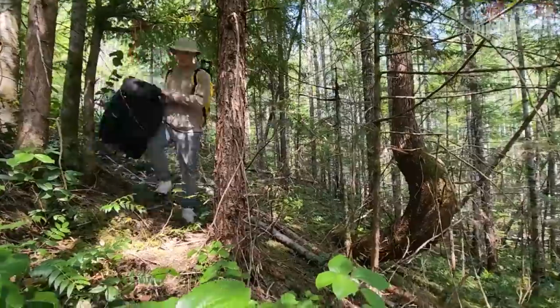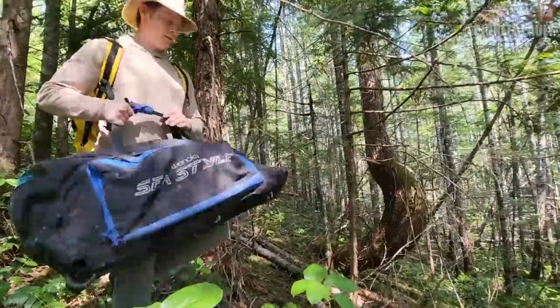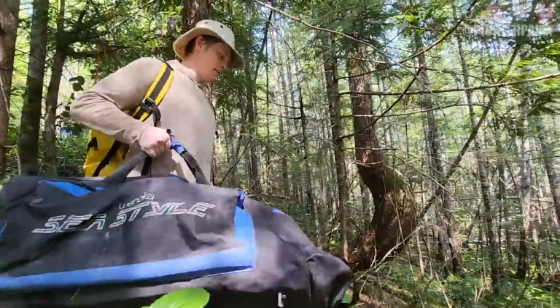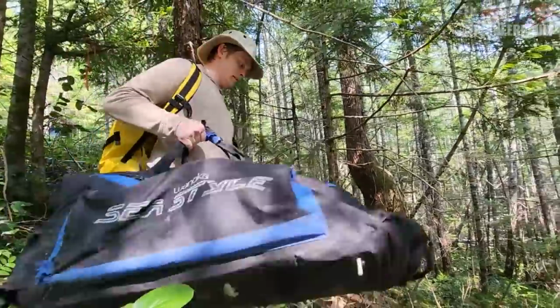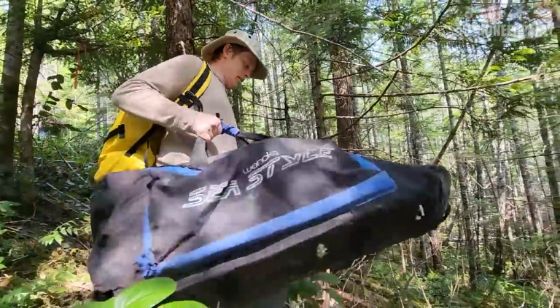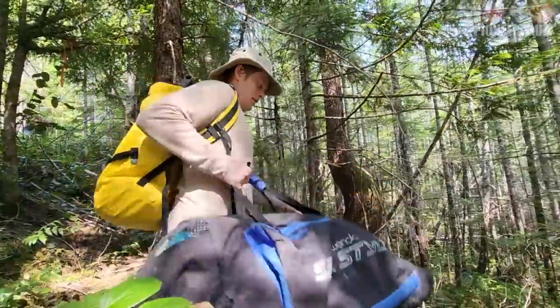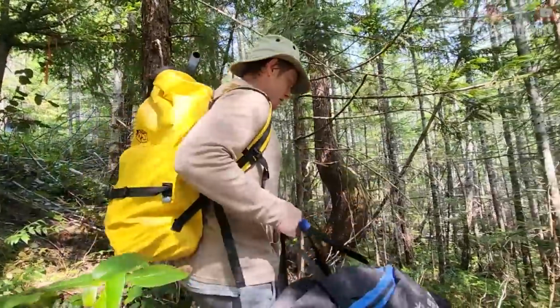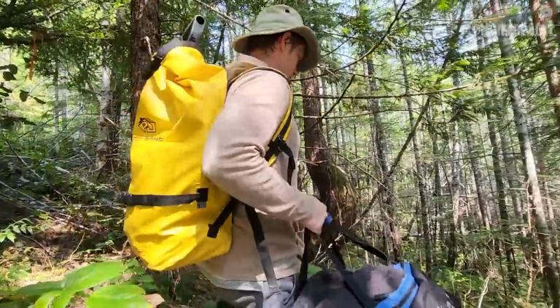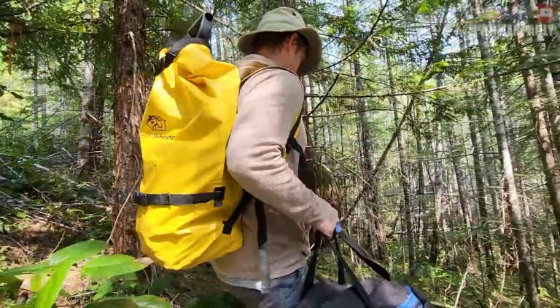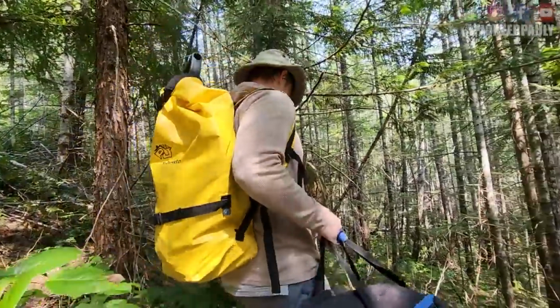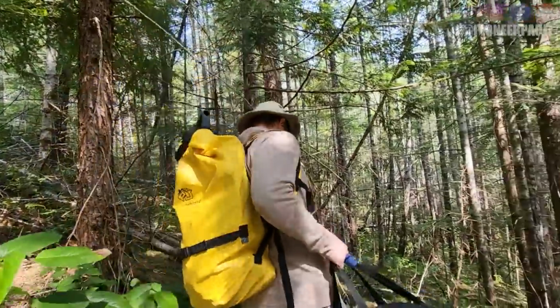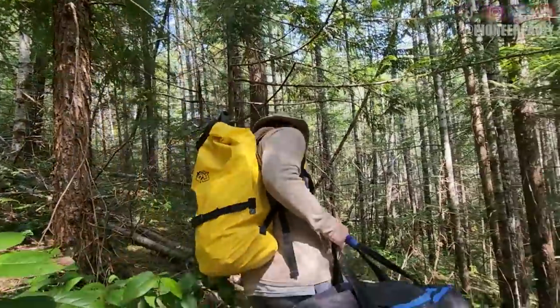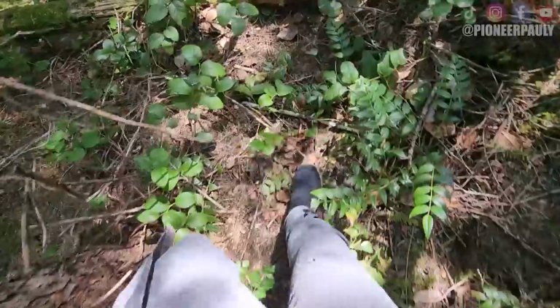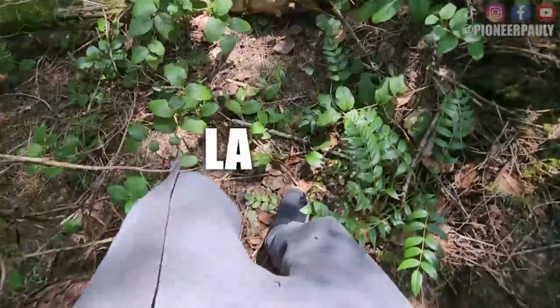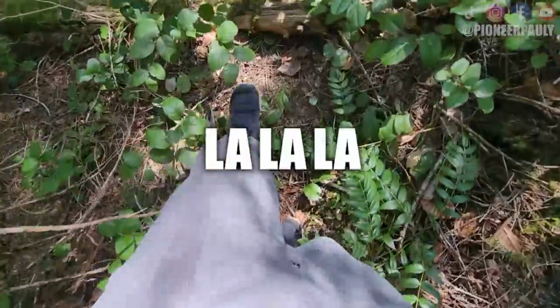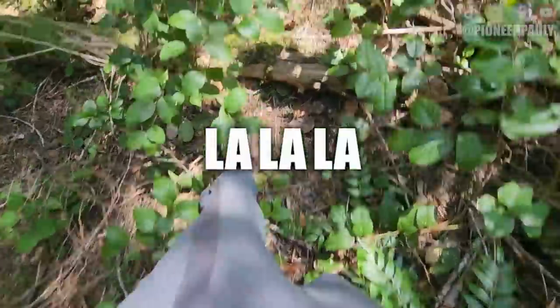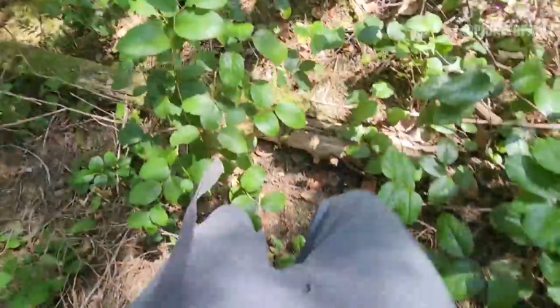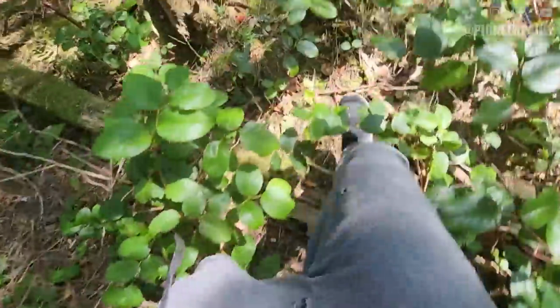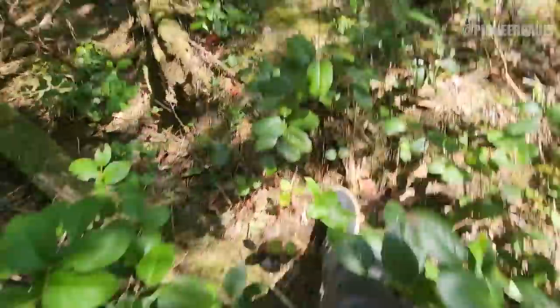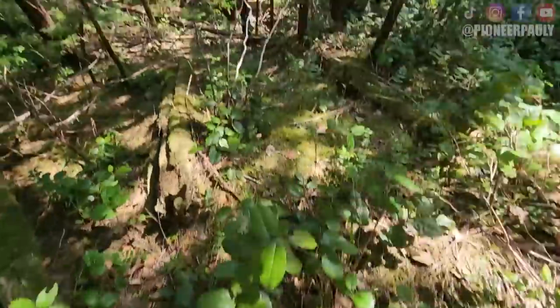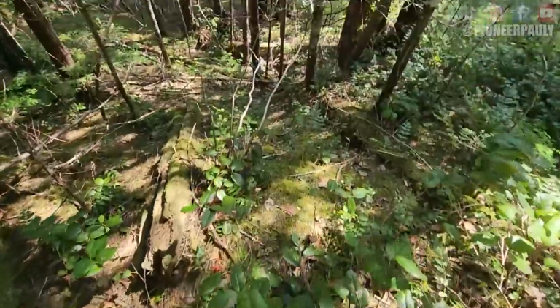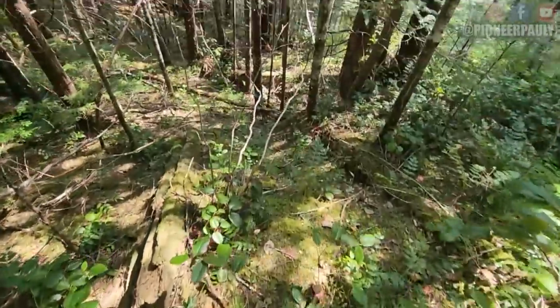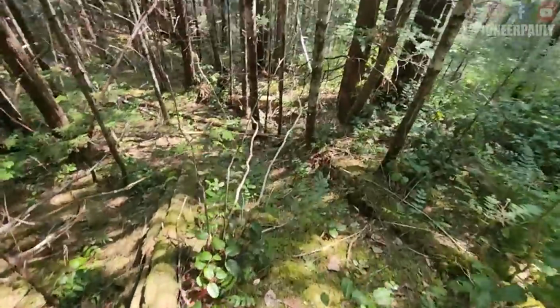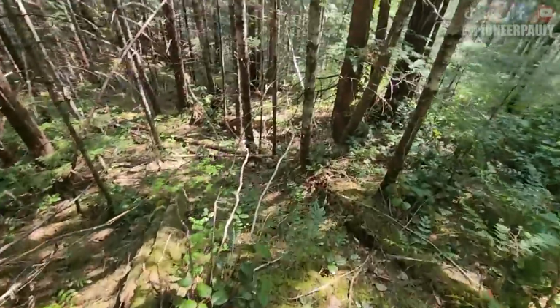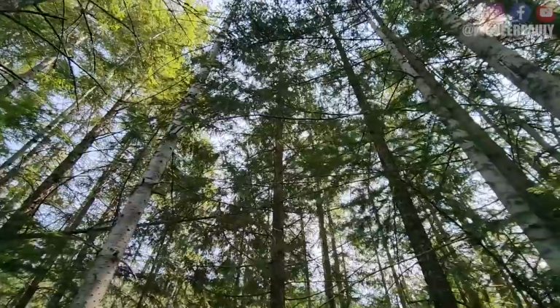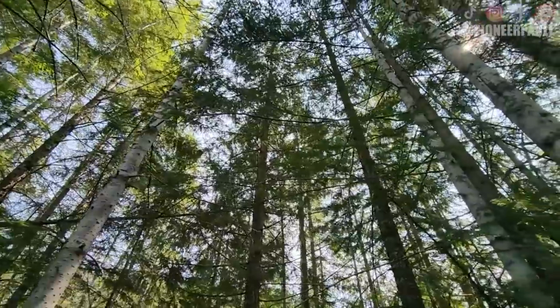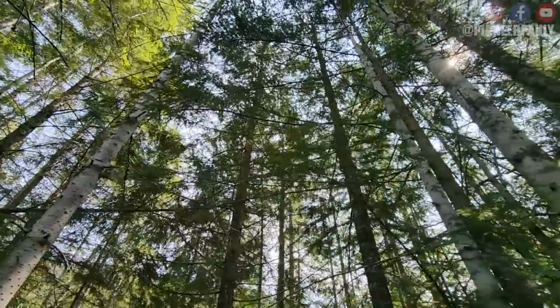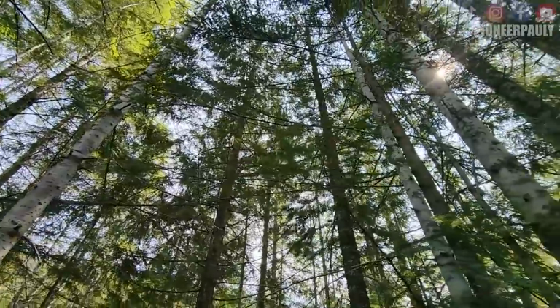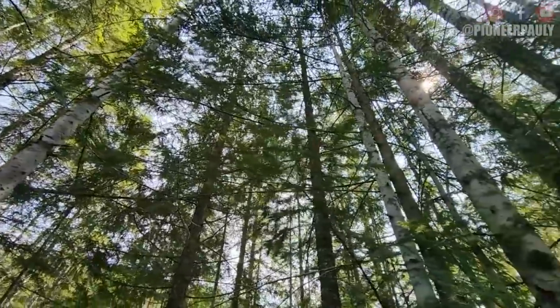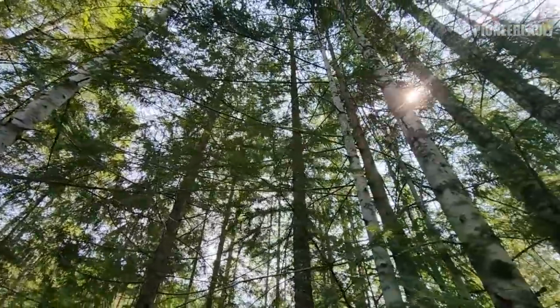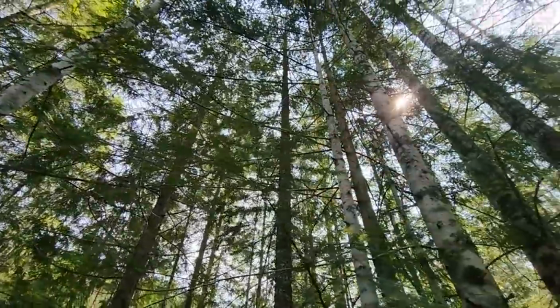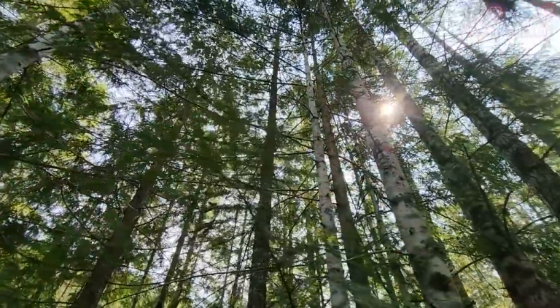Bailey and I travelled quite the distance to get to this remote claim. Very few people mined up here, so with any luck we should do okay.